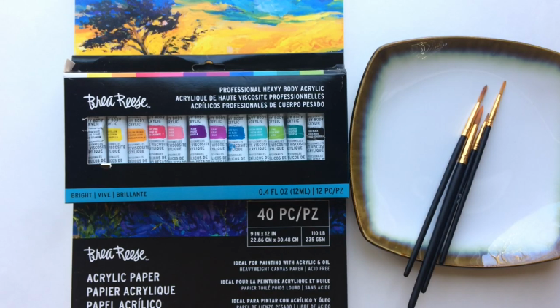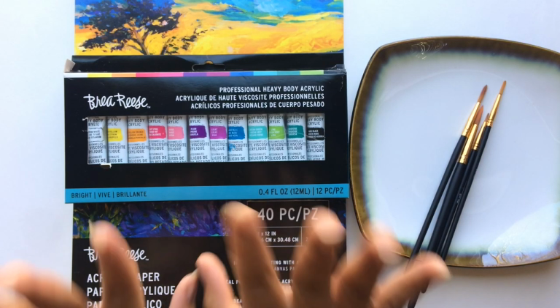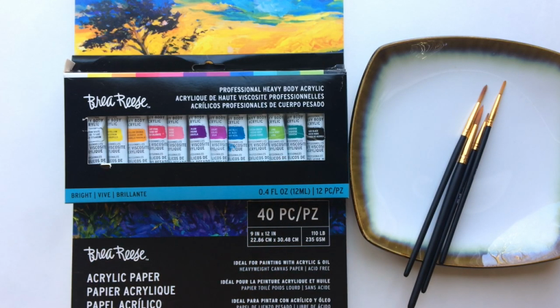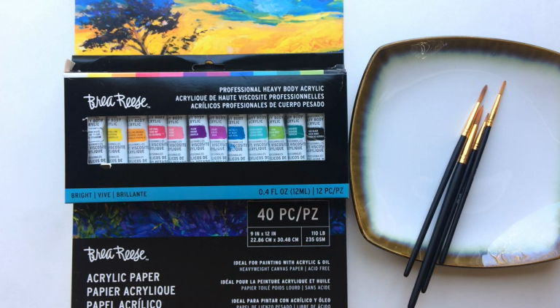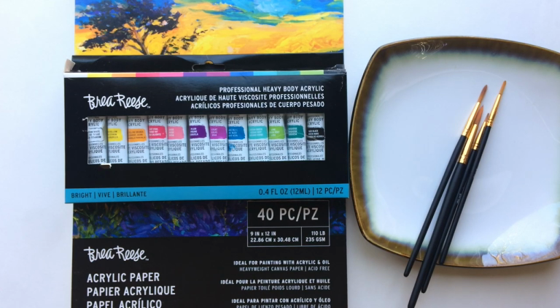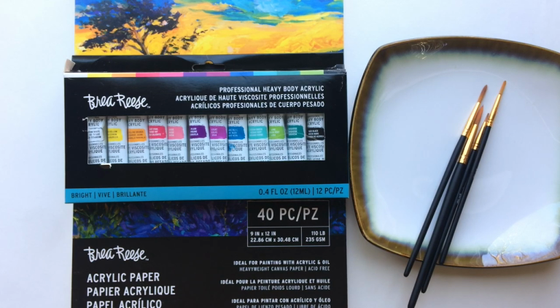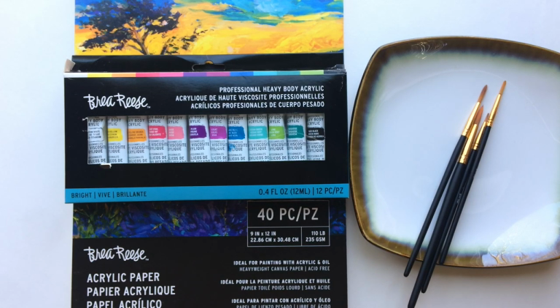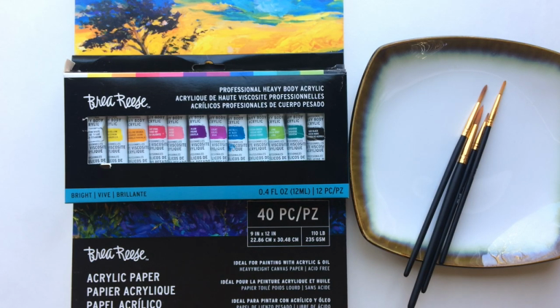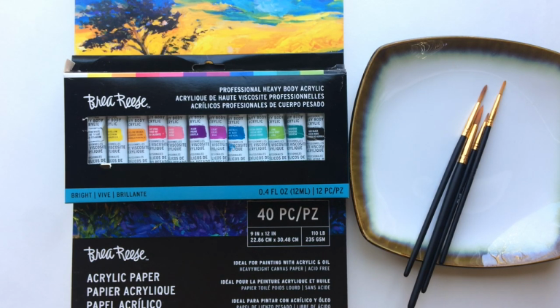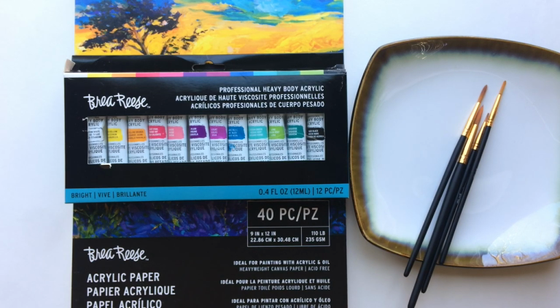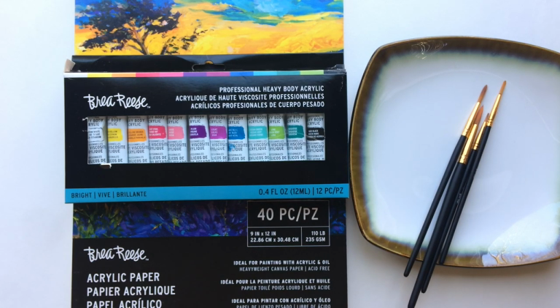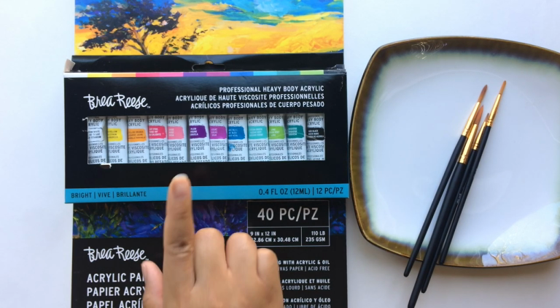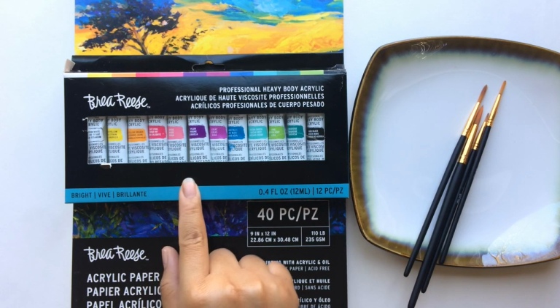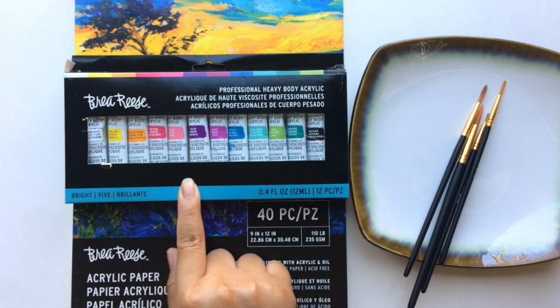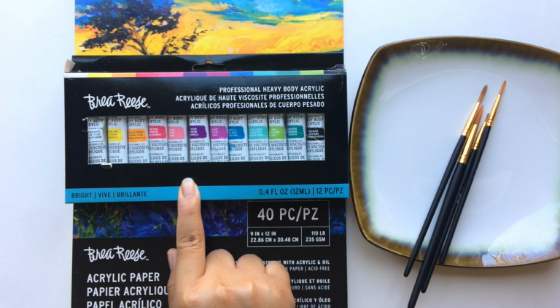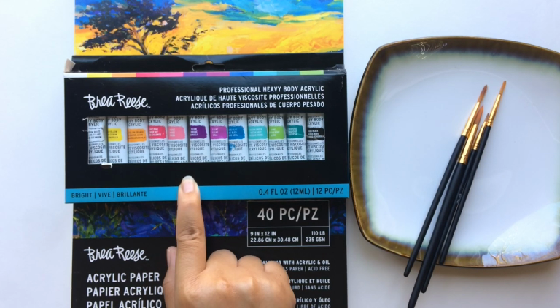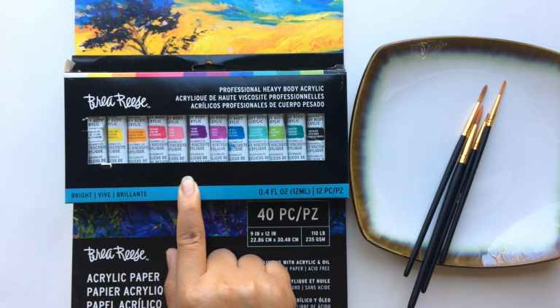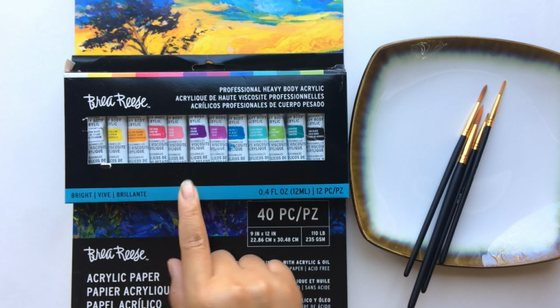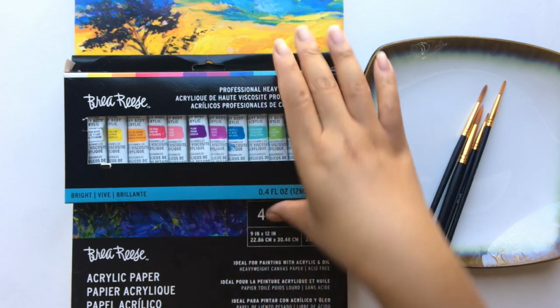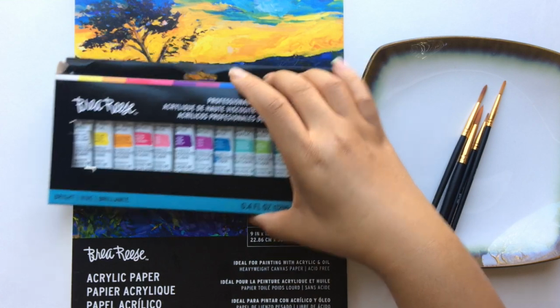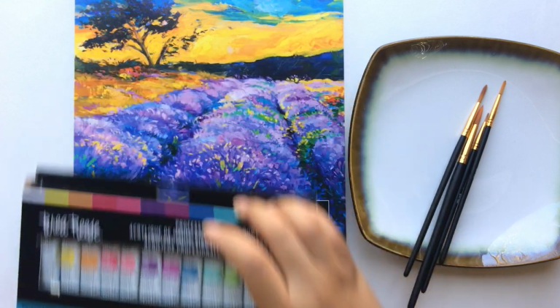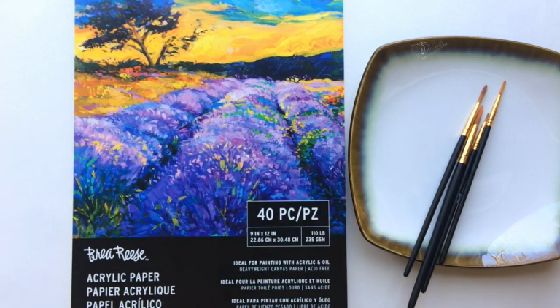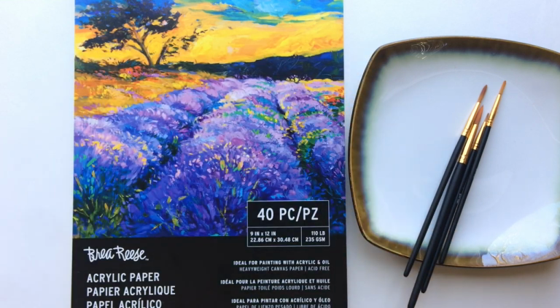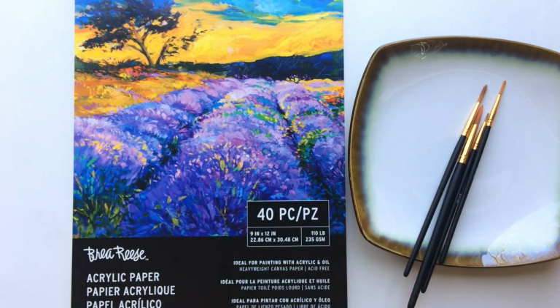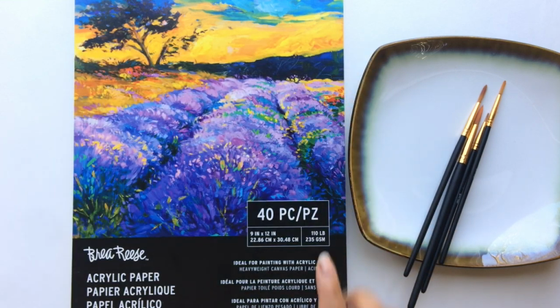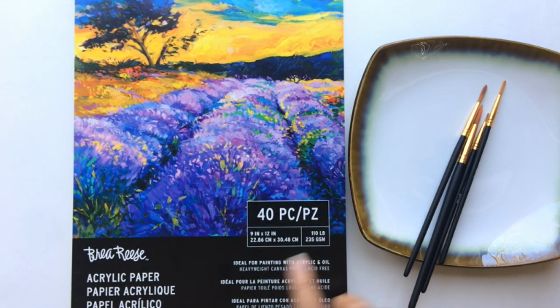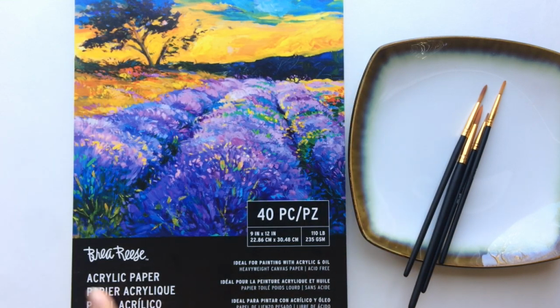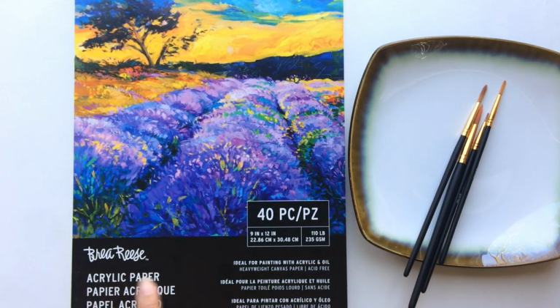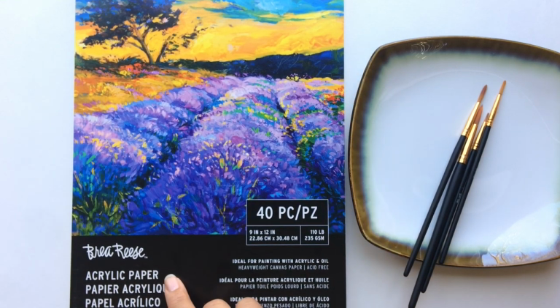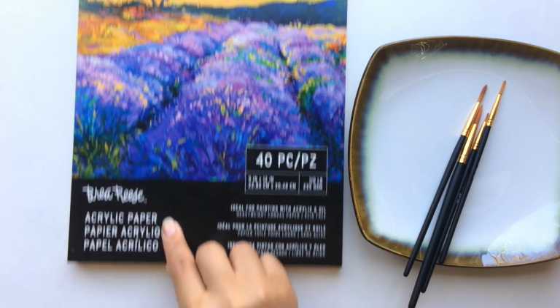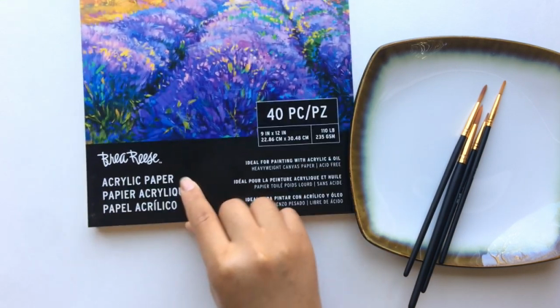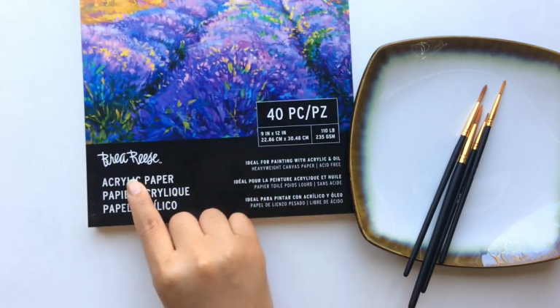Hey guys! It's Candace here with Briarise, and I have a video for you today where I will be showing you how to use acrylic paints along with some acrylic paper that Briarise has.